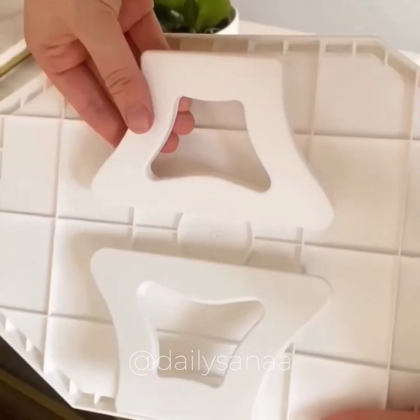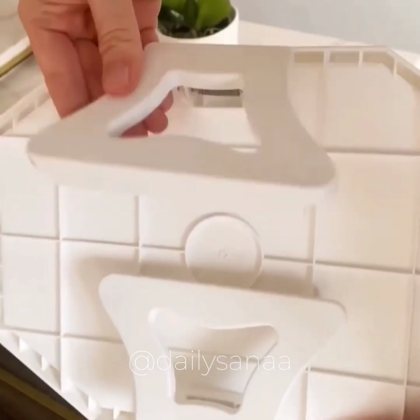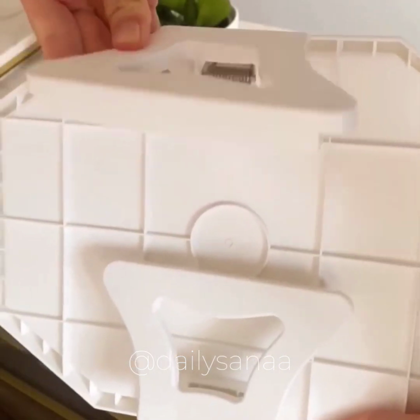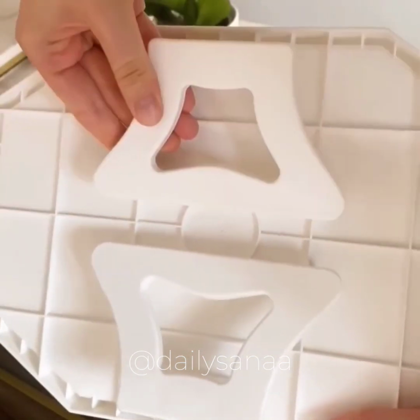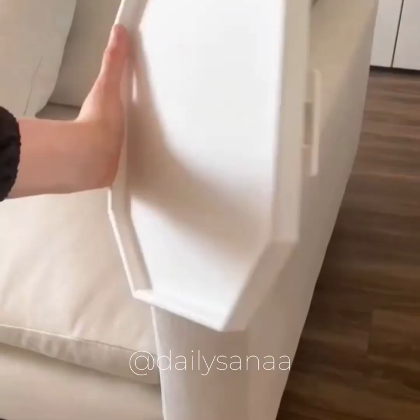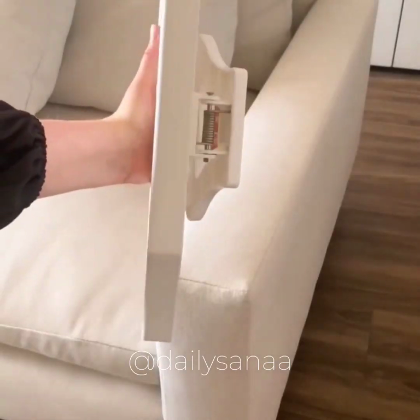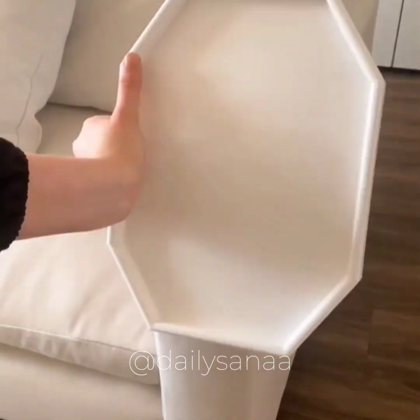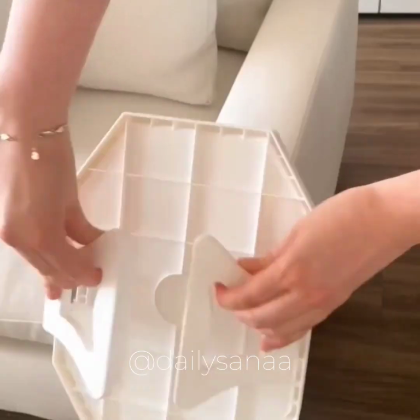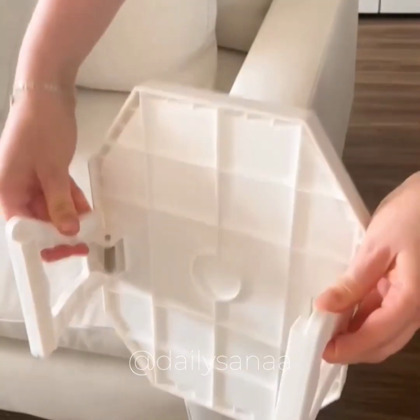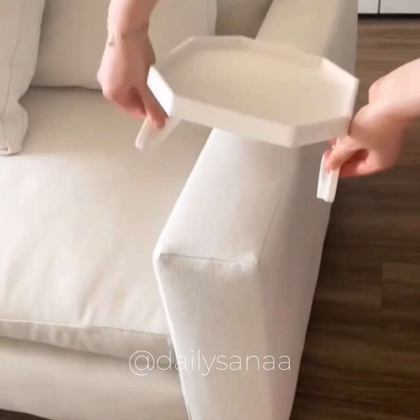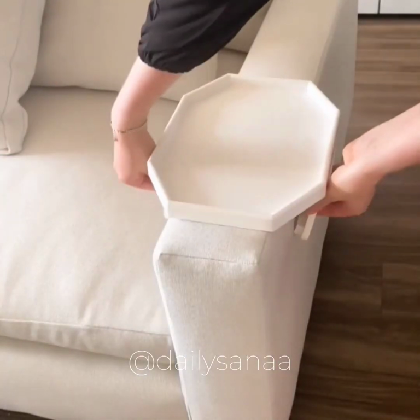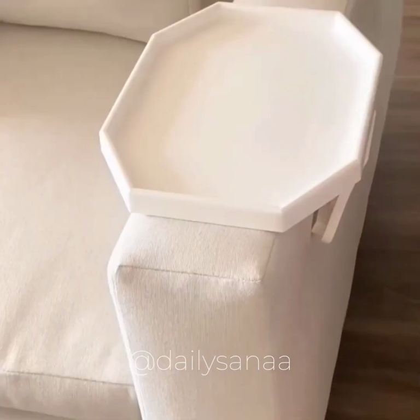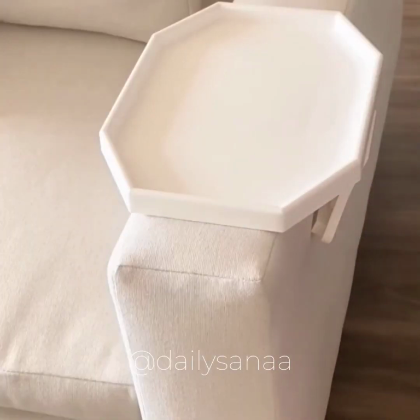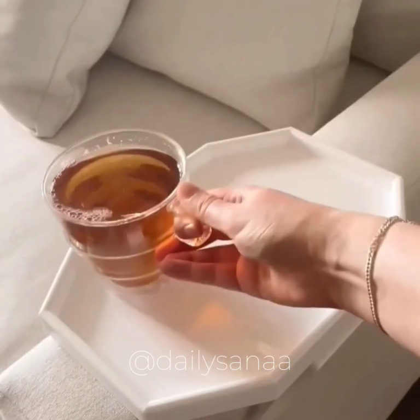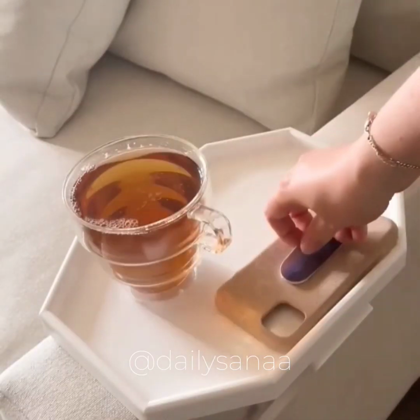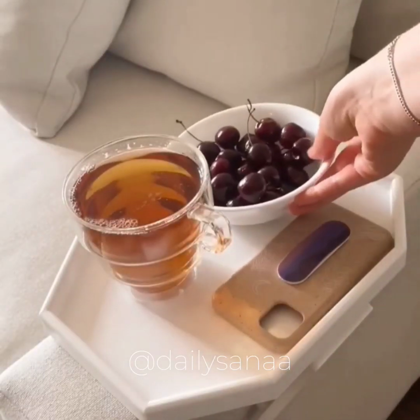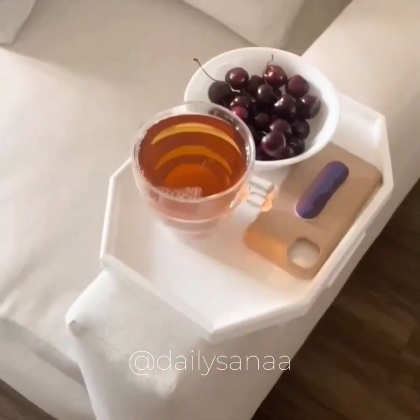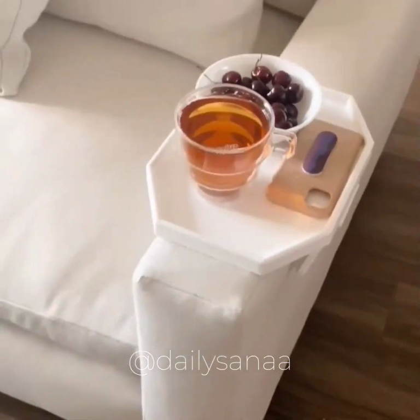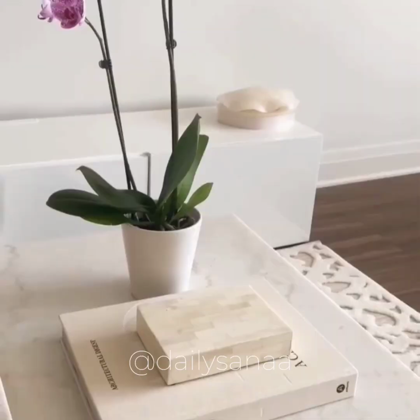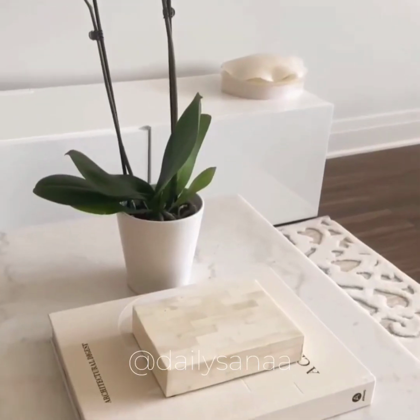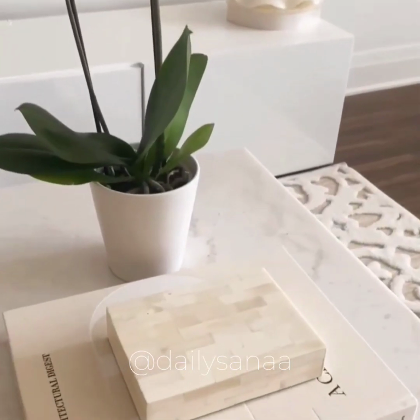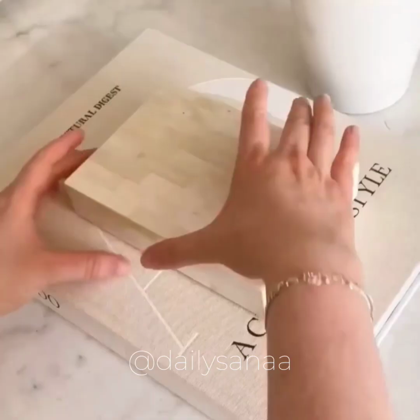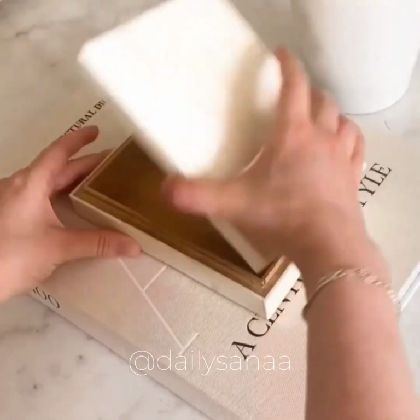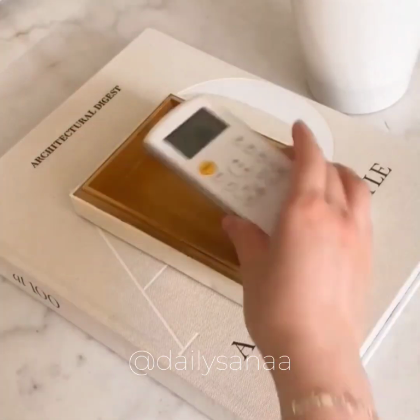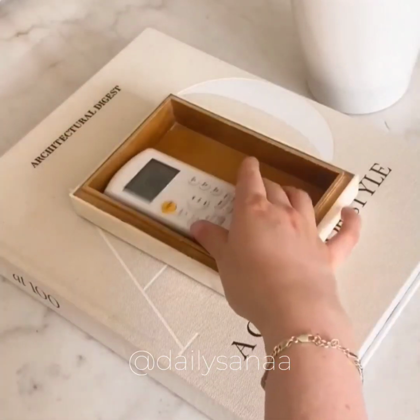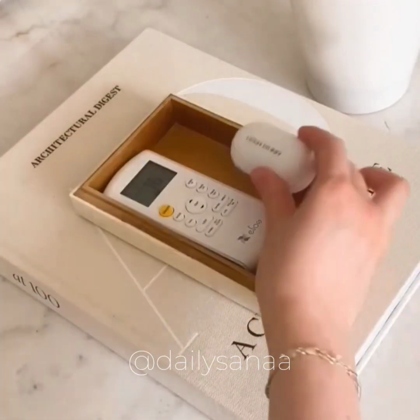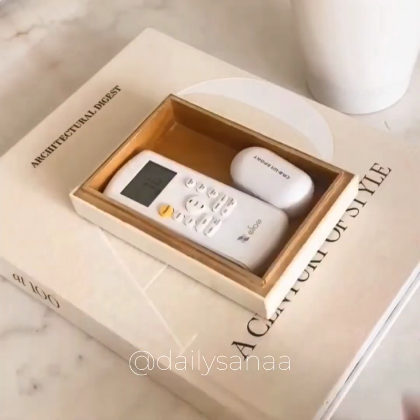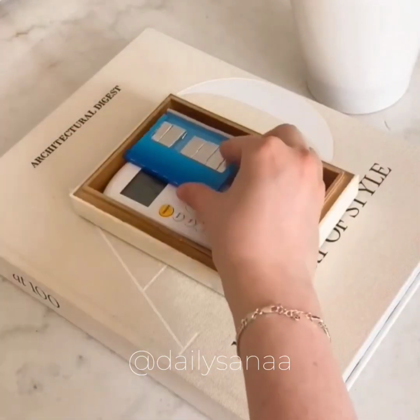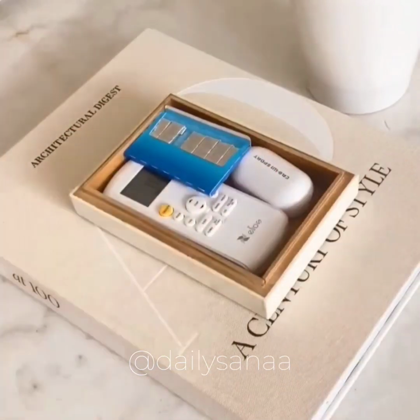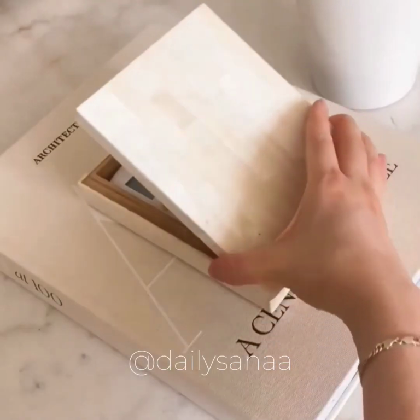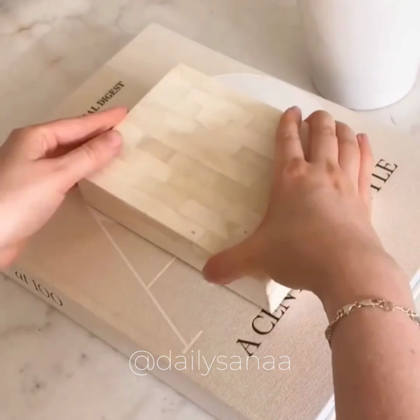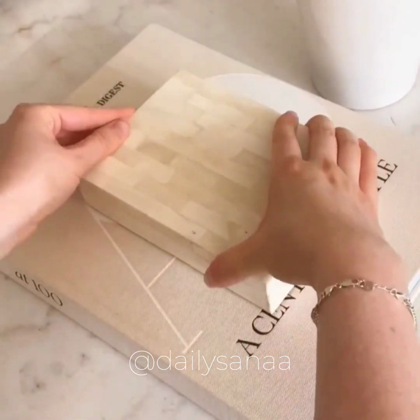Amazon living room favorites. First is this tray that clips onto the arm rest of the sofa — it's very sturdy and impressively spacious. Second is this decorative box that allows you to hide anything that's laying around and it comes in a bunch of different sizes.